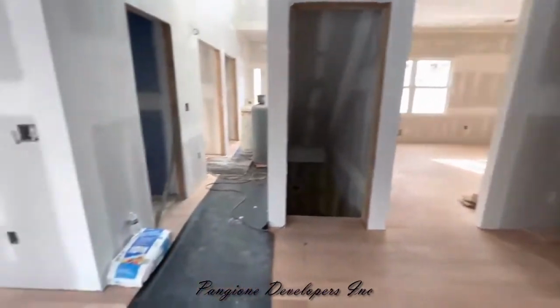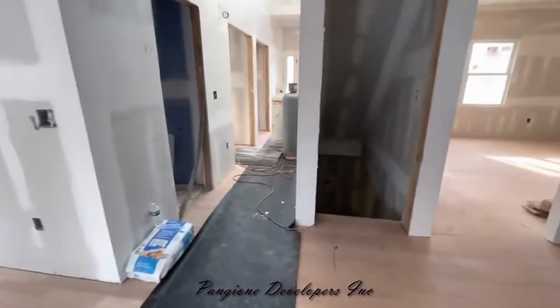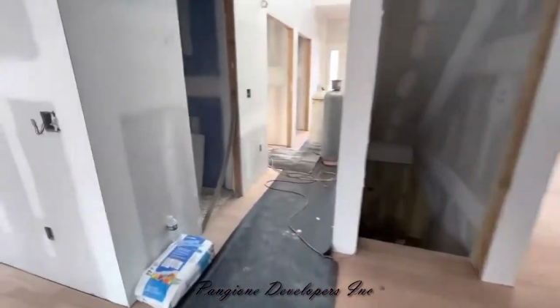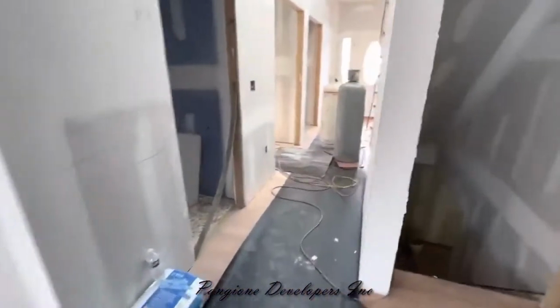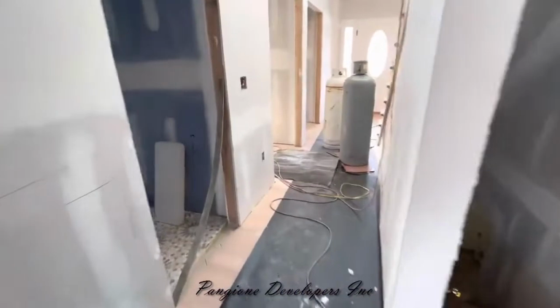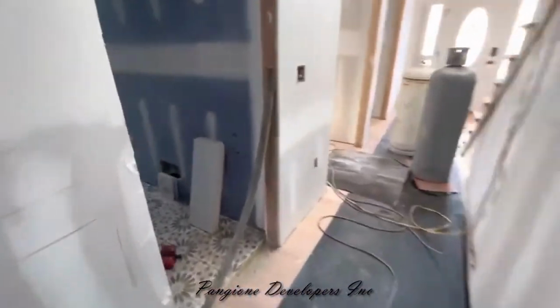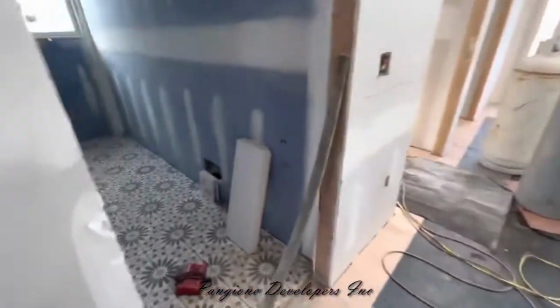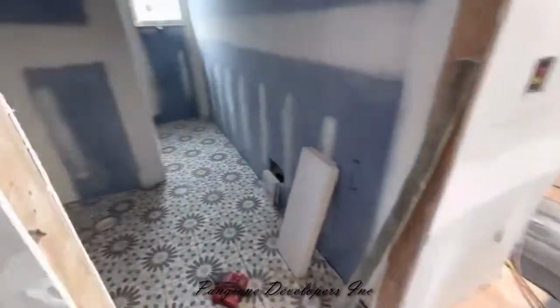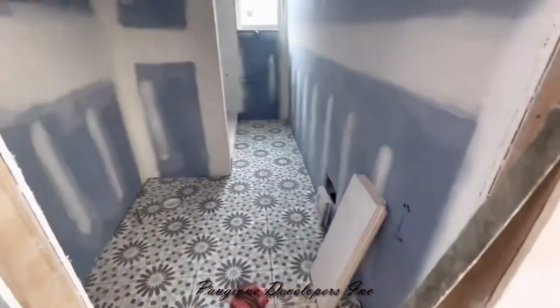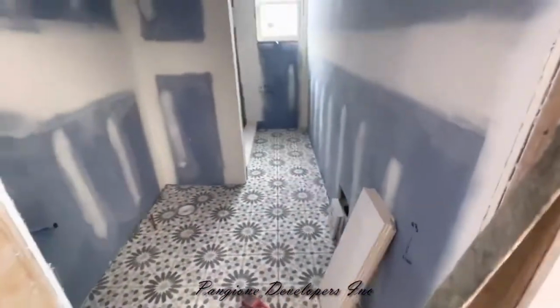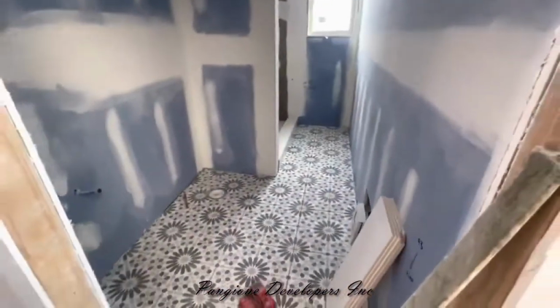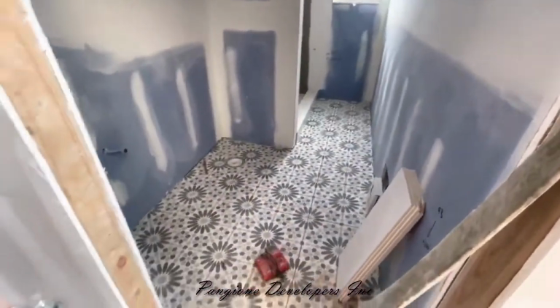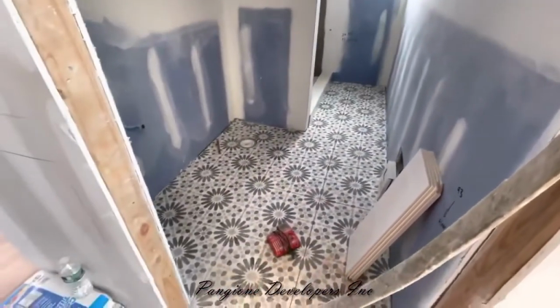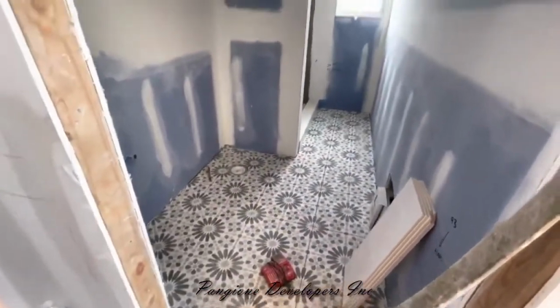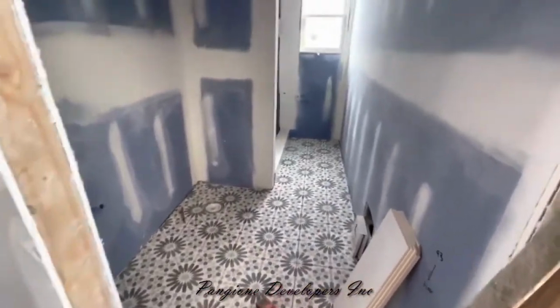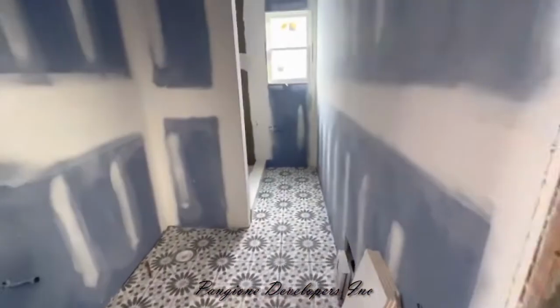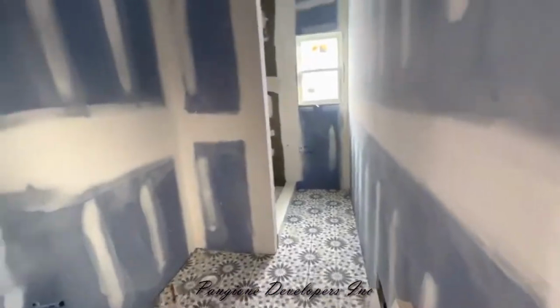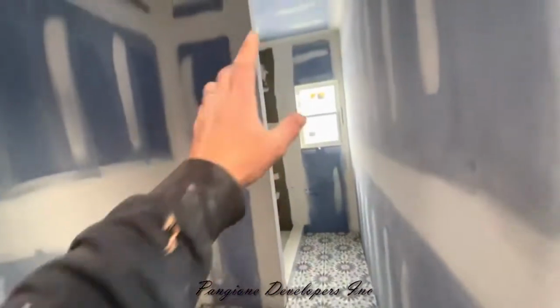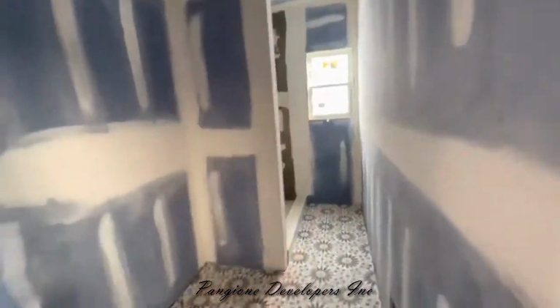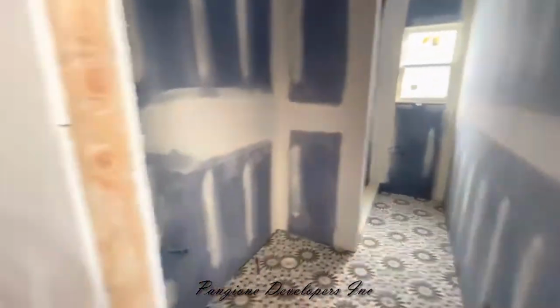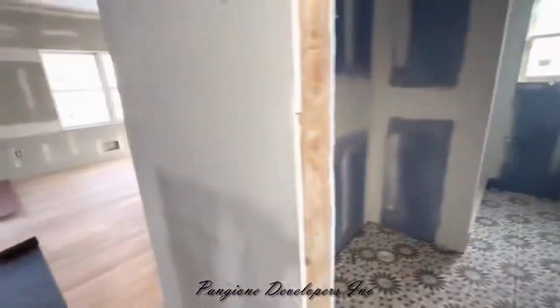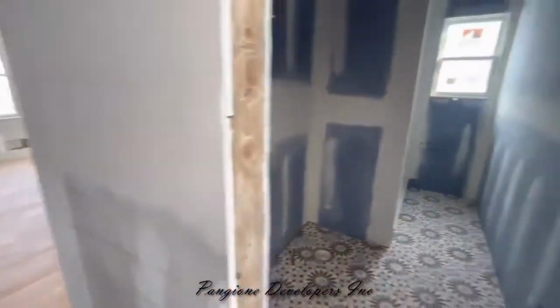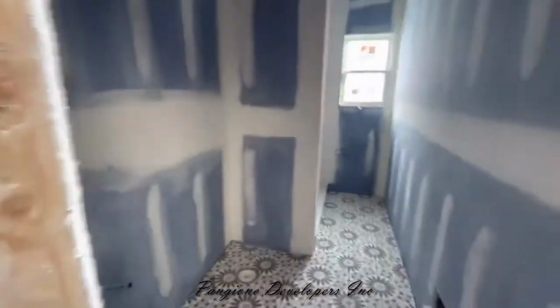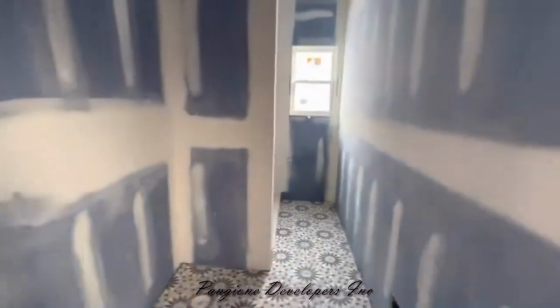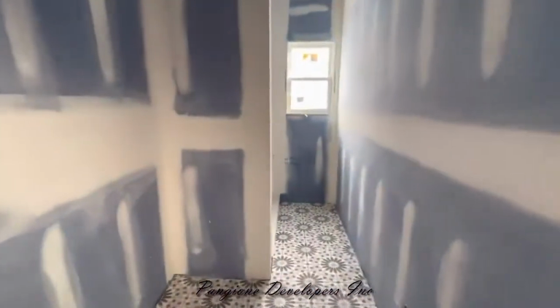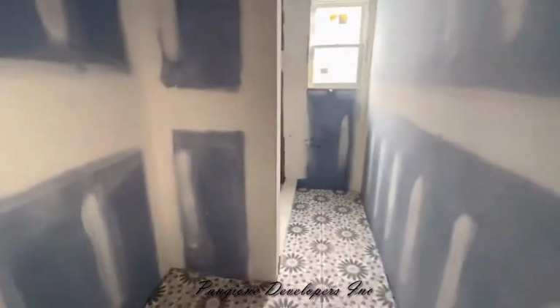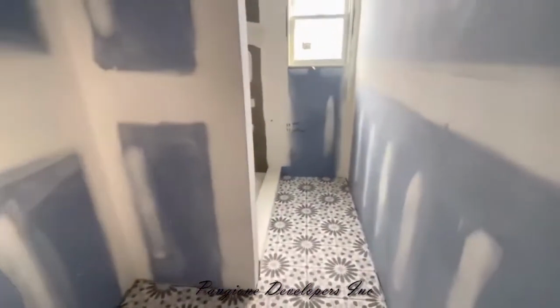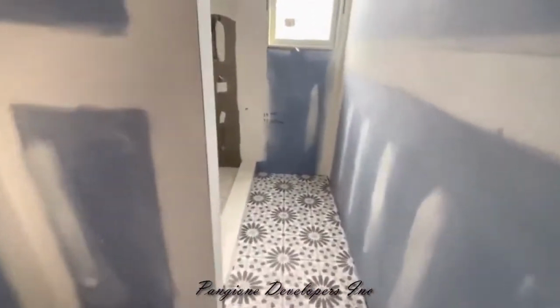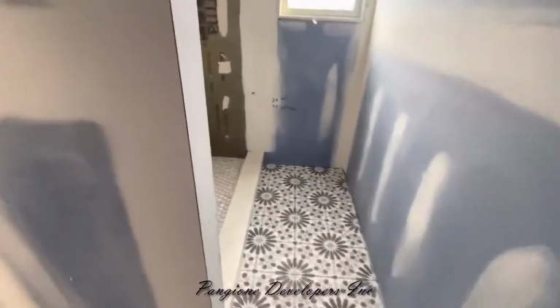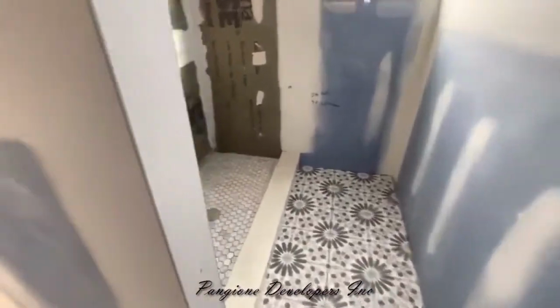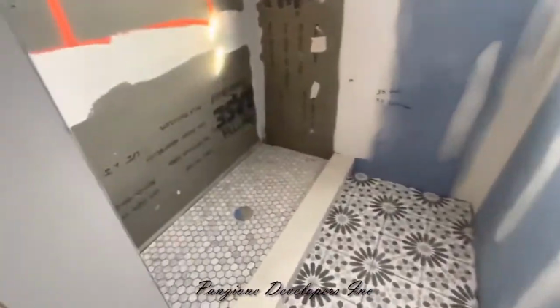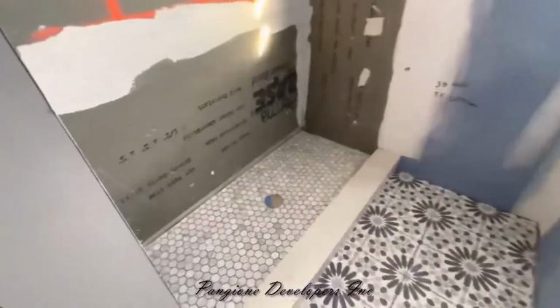The floor tile has been installed on this bathroom here. This is a tile that the homeowner has selected. The shower is going to be done — we did the shower floor, you can see right there.